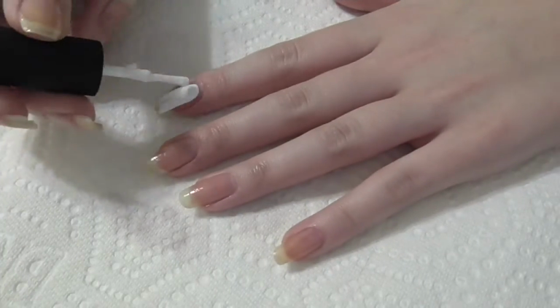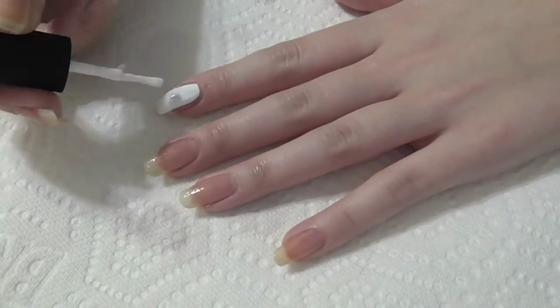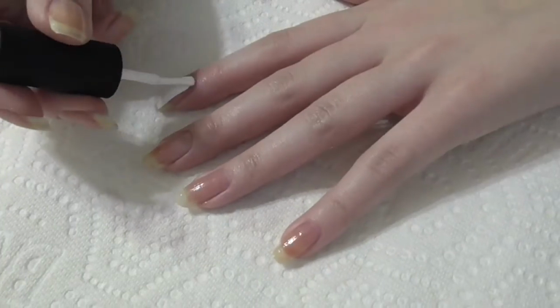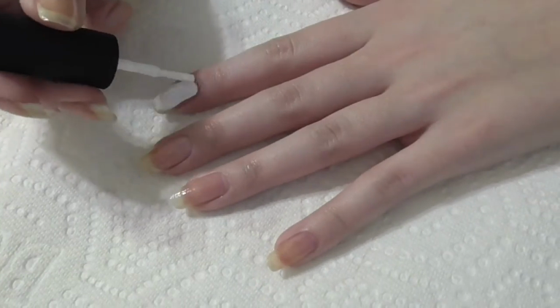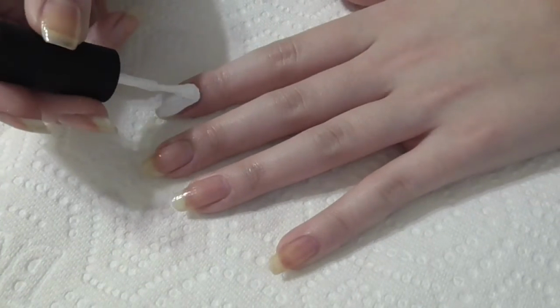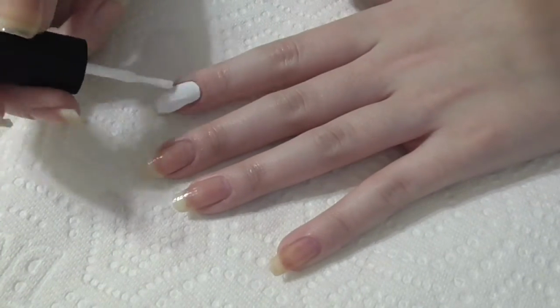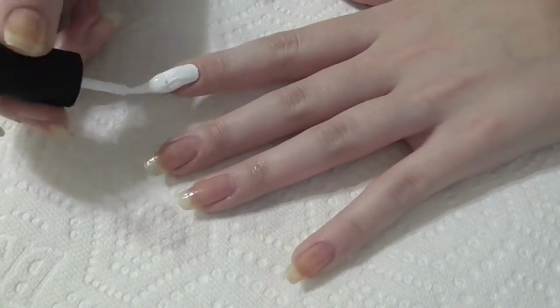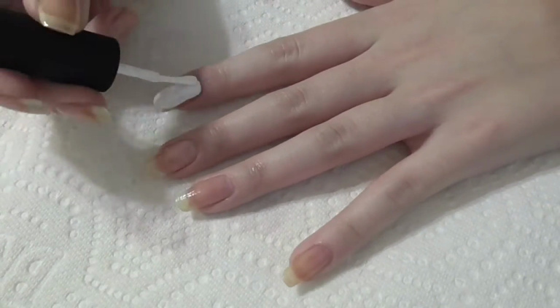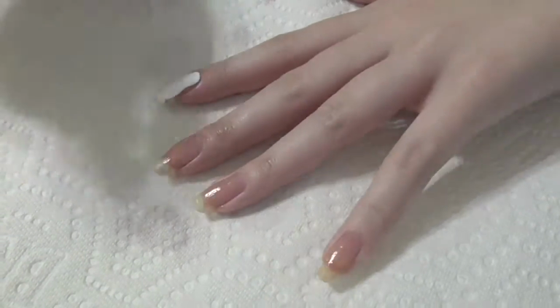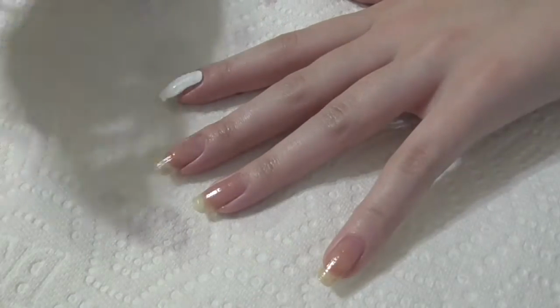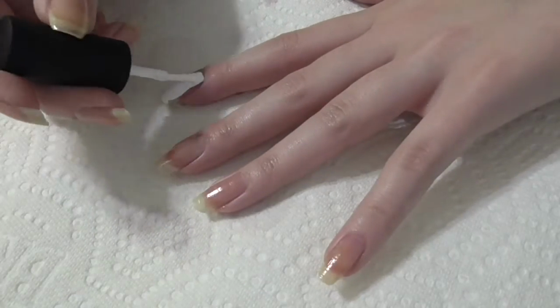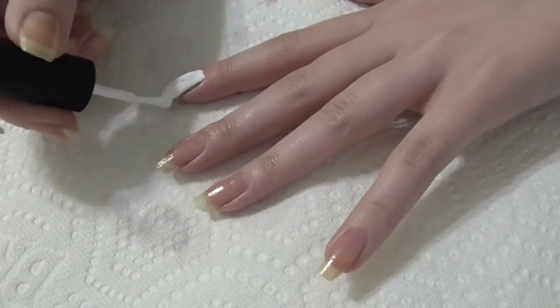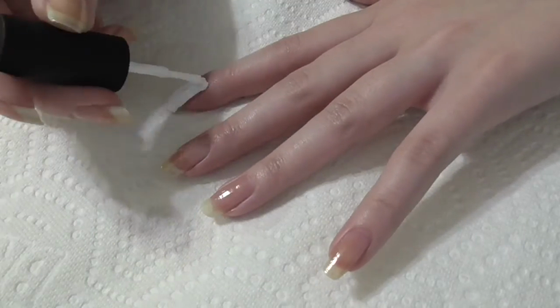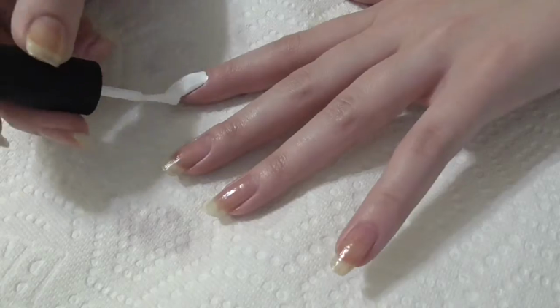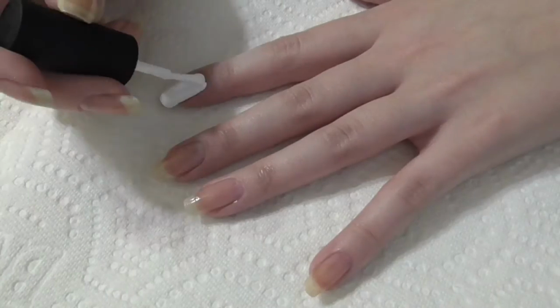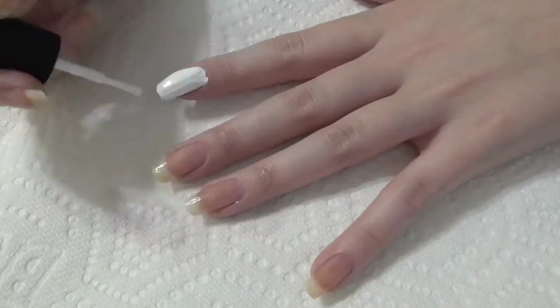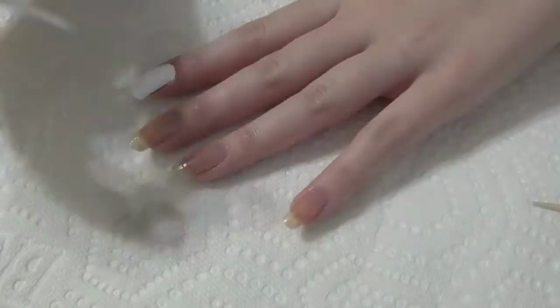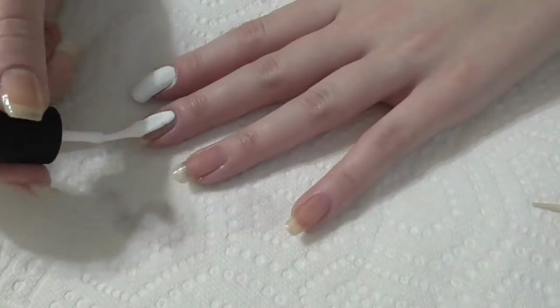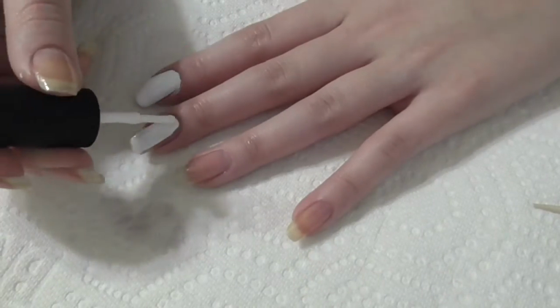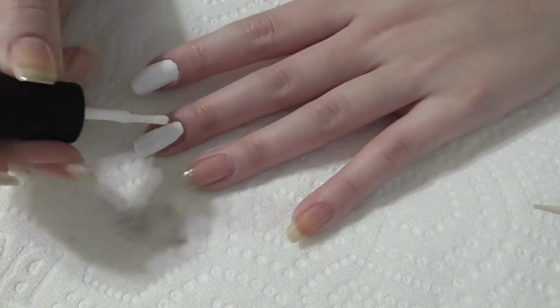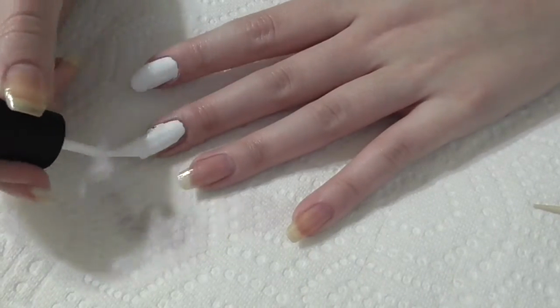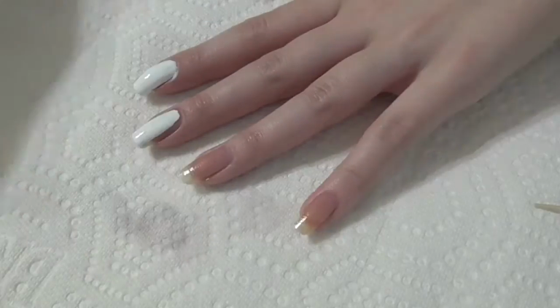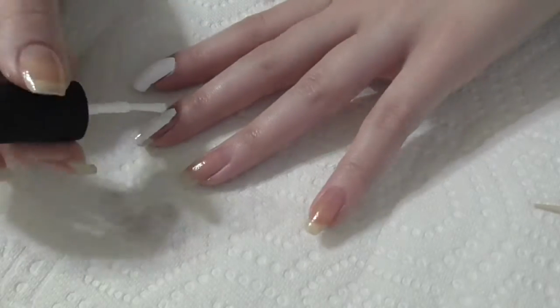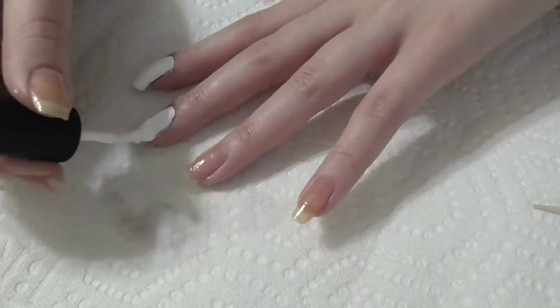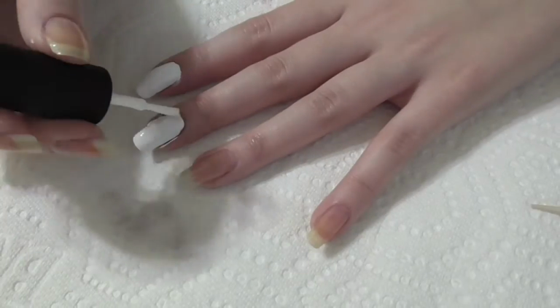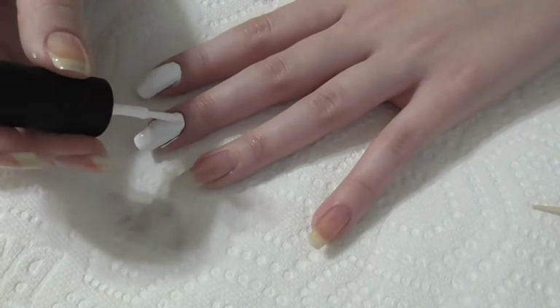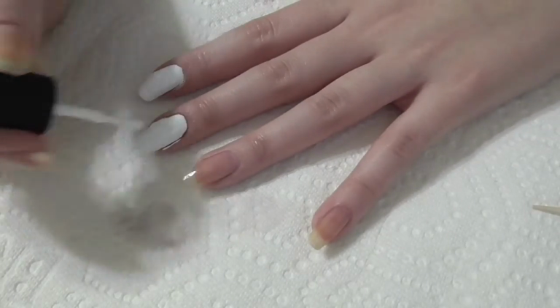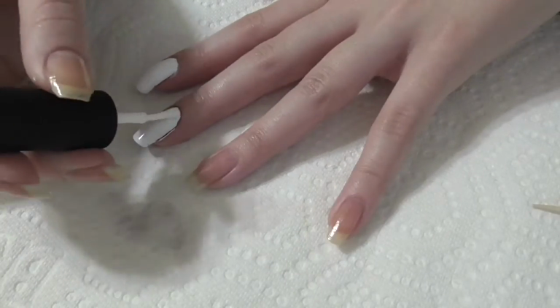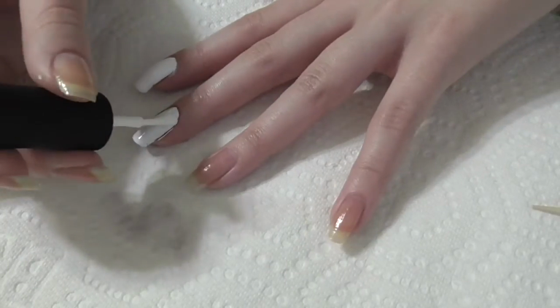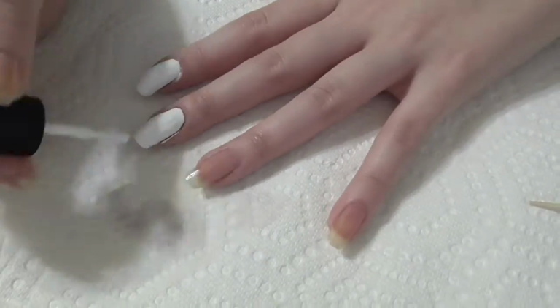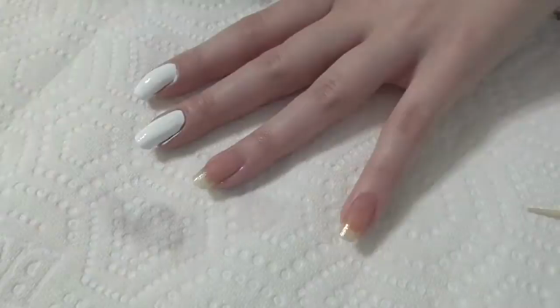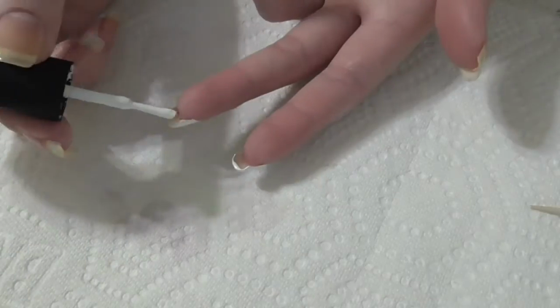Now paint all of your nails white. Wrap the tip with polish to make your manicure last longer.